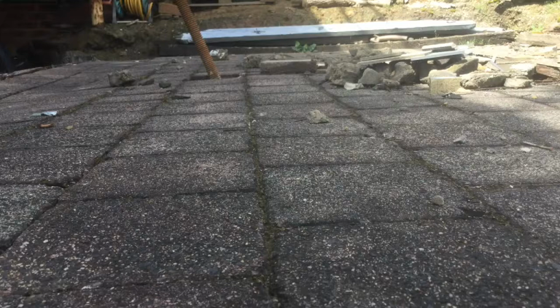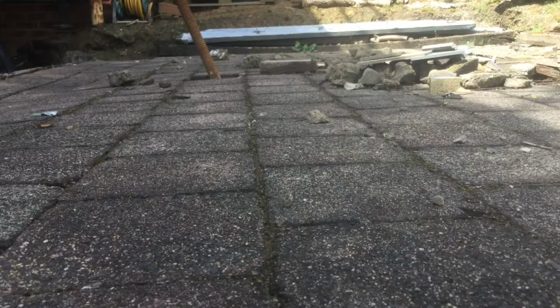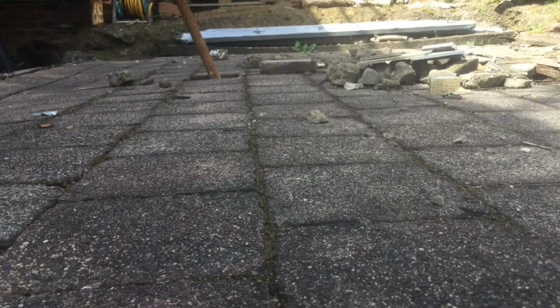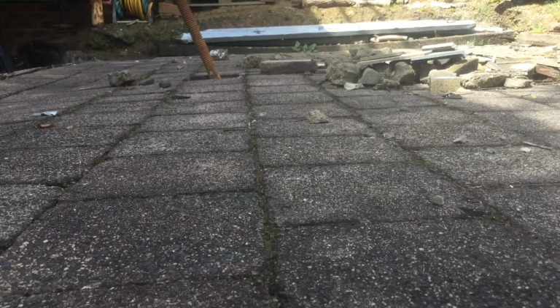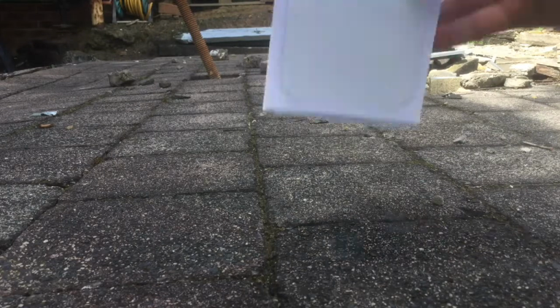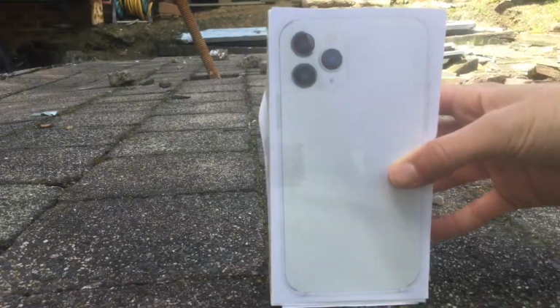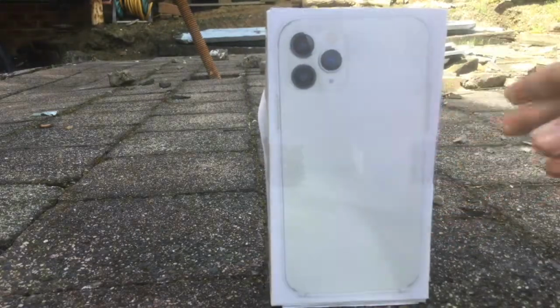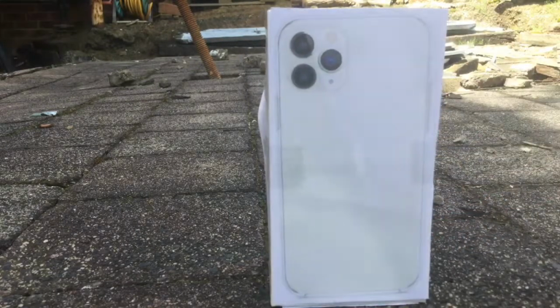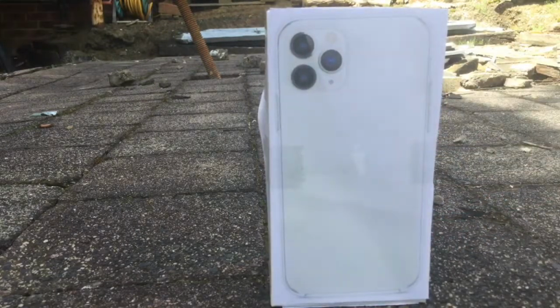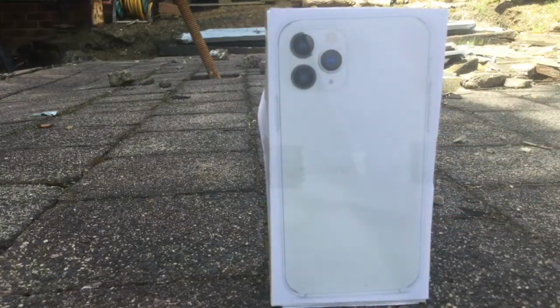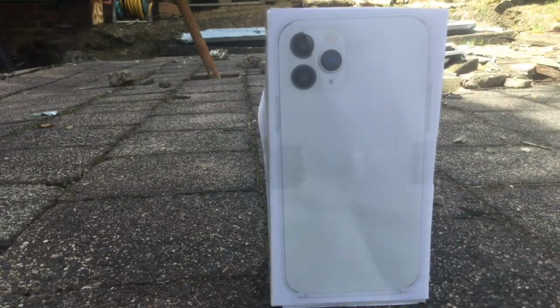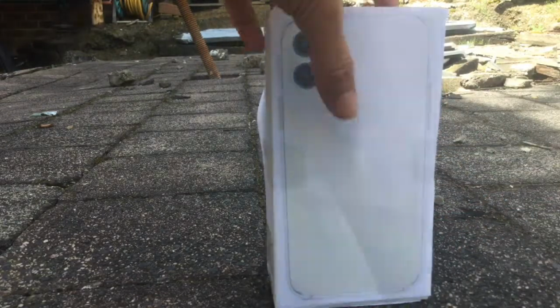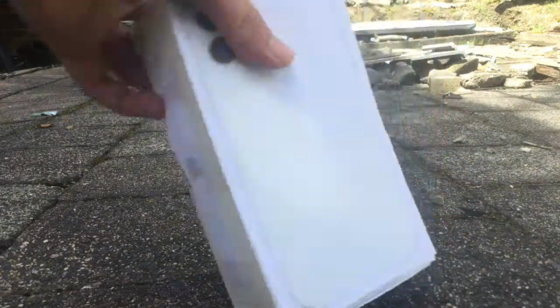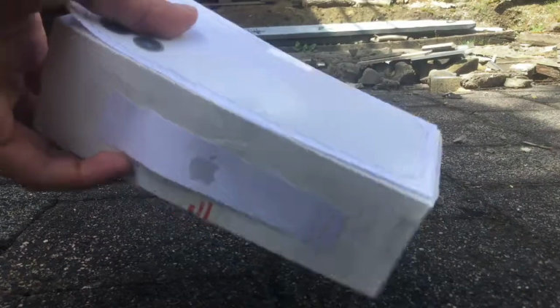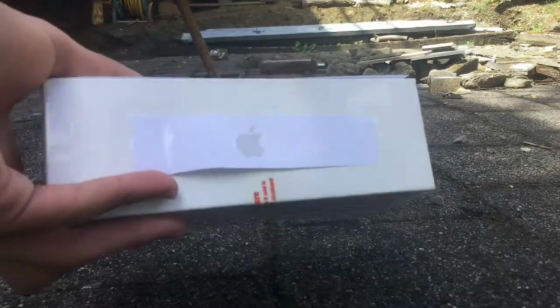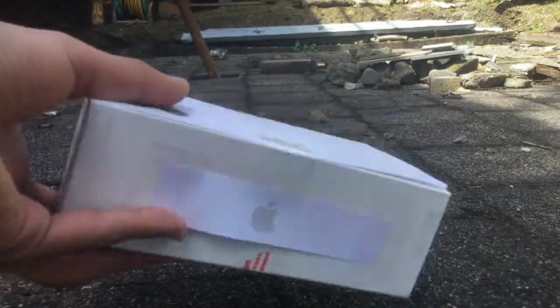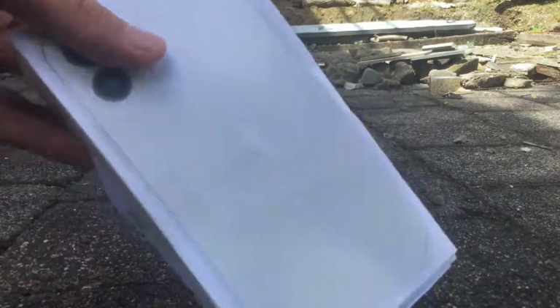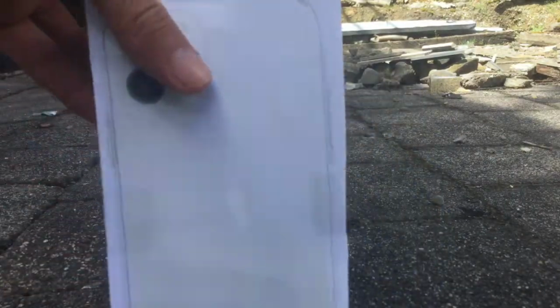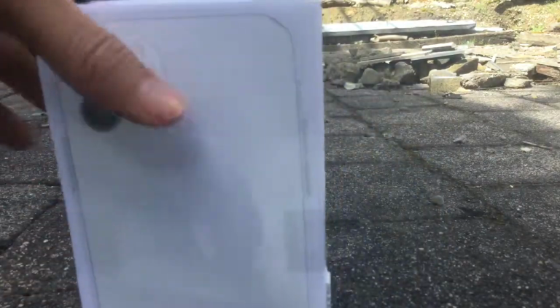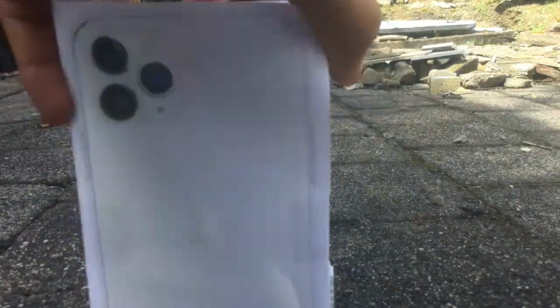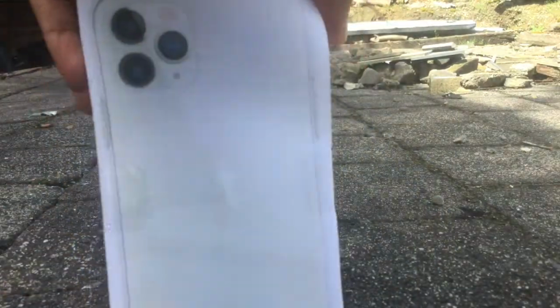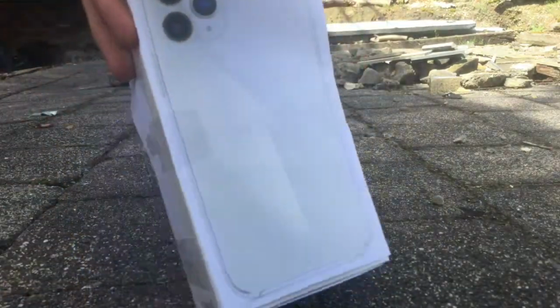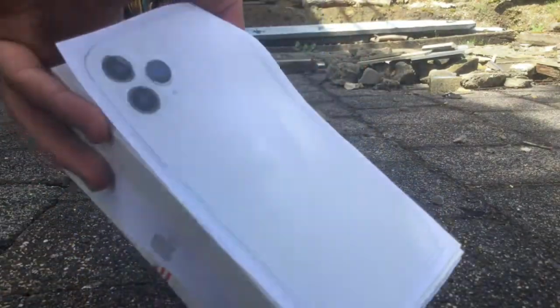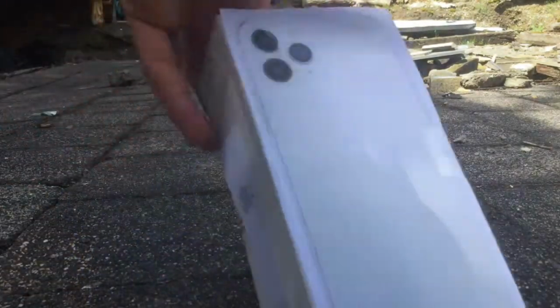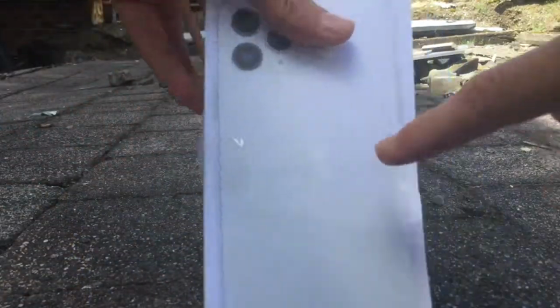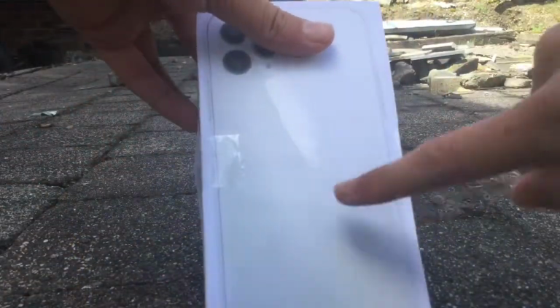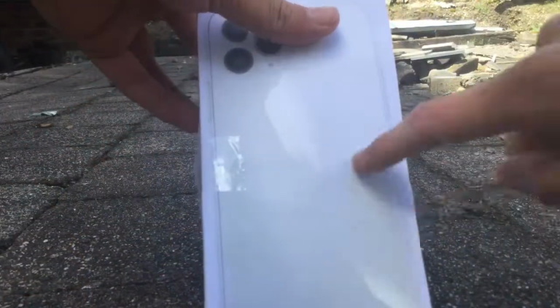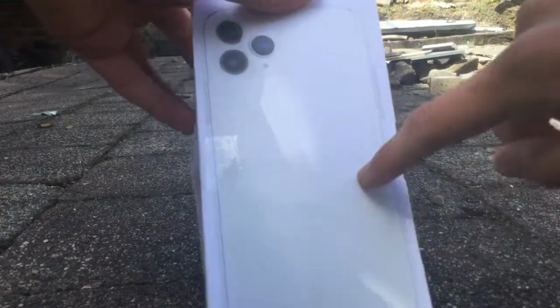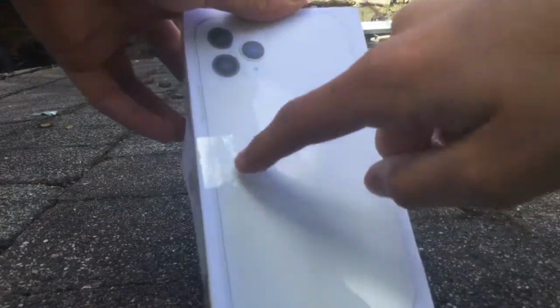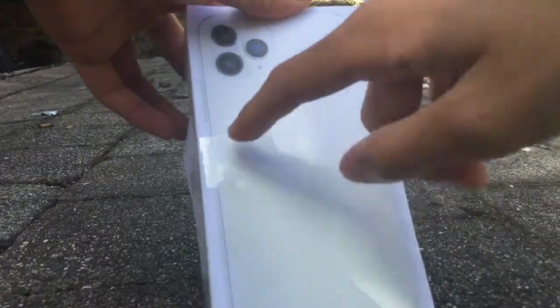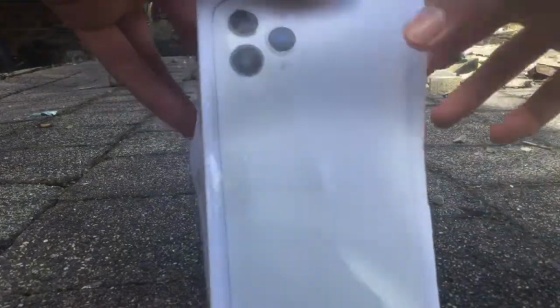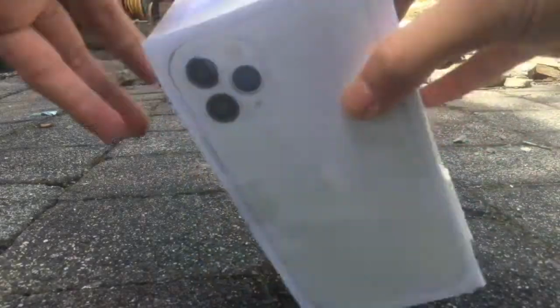Hey guys, today I'm unboxing the iPhone 11 Pro. Yes, I've got it — this is totally real as you can clearly see. So let's unbox it. You've got the nice art on the thing that's clearly not taped on.